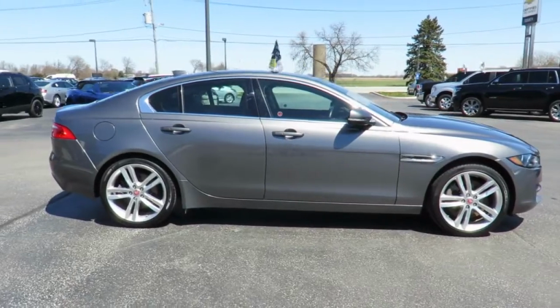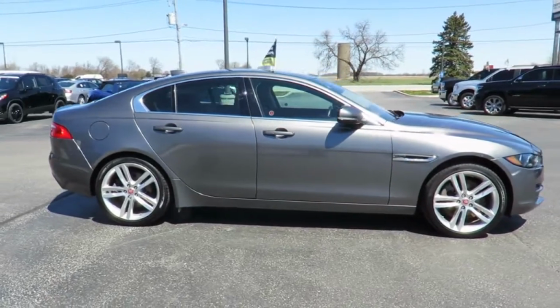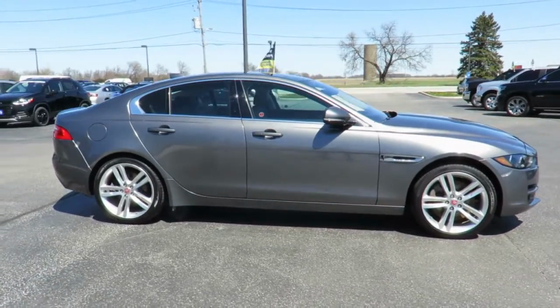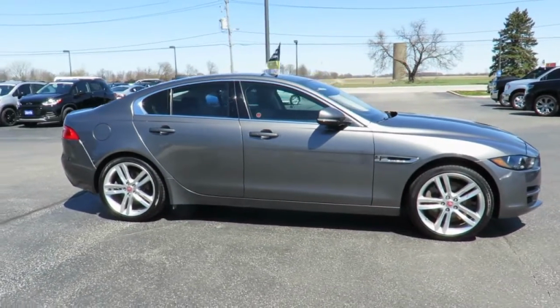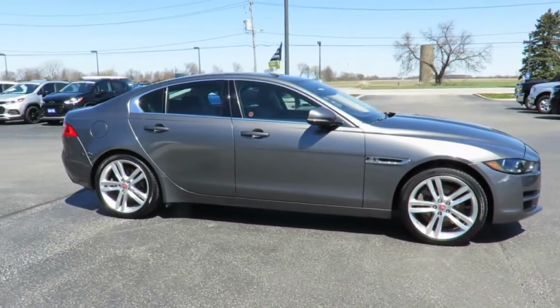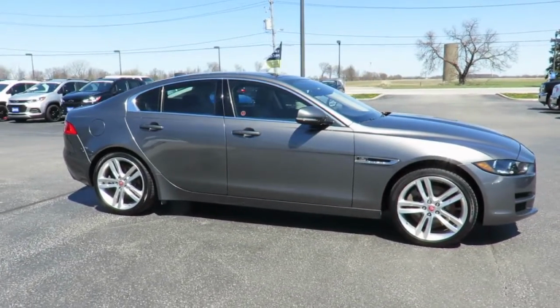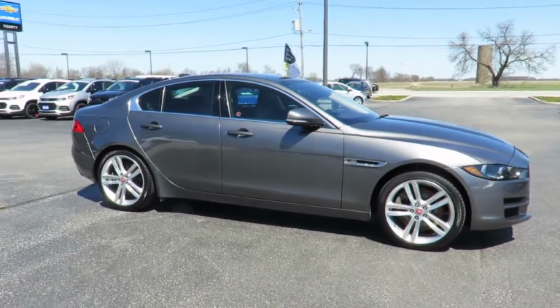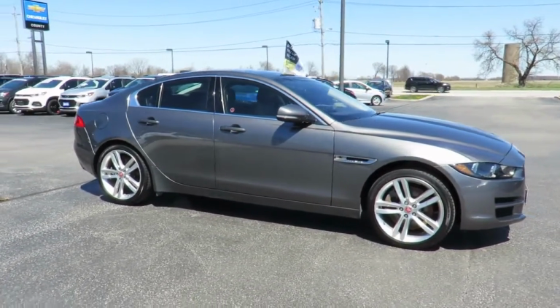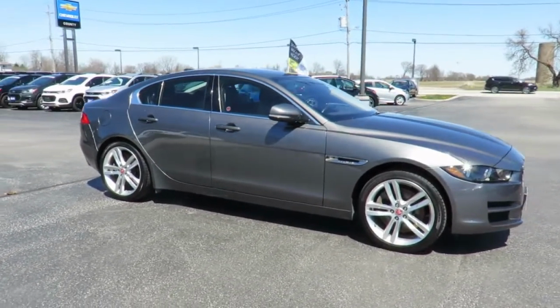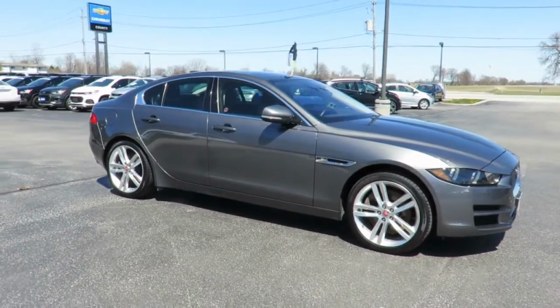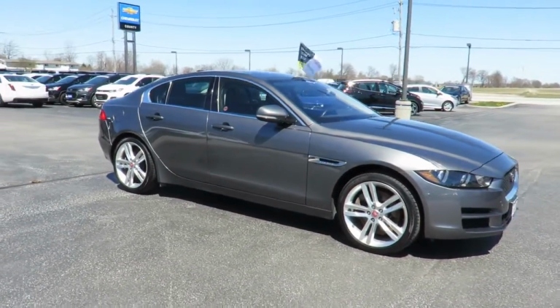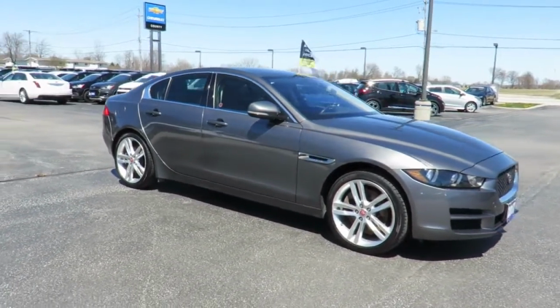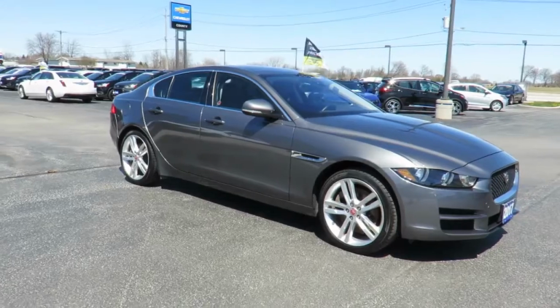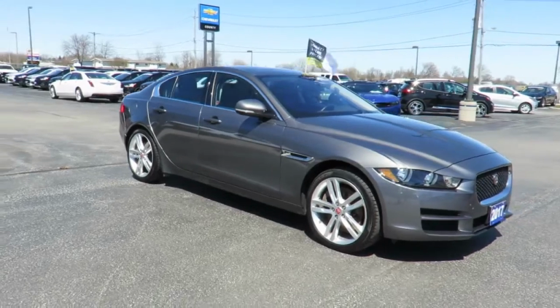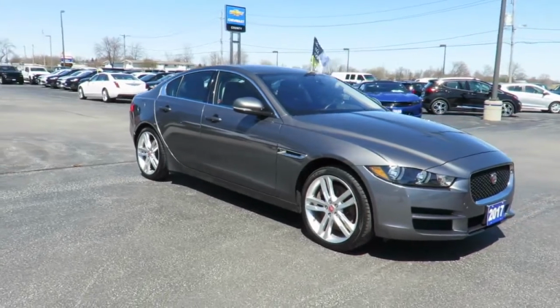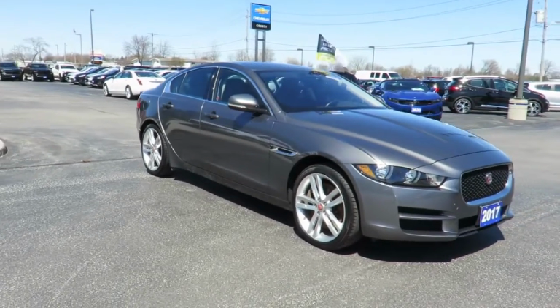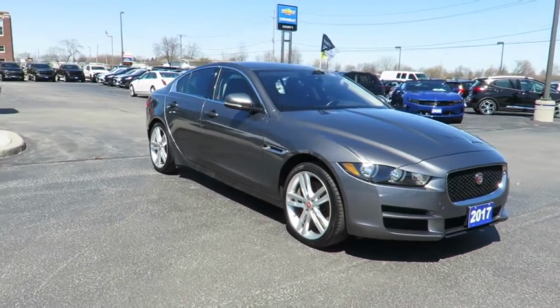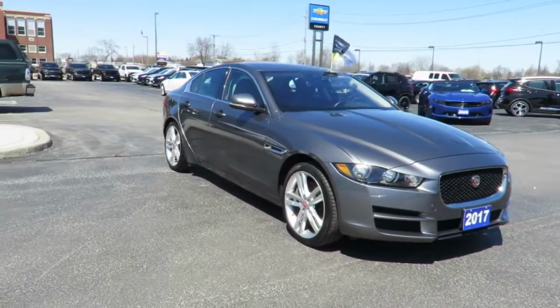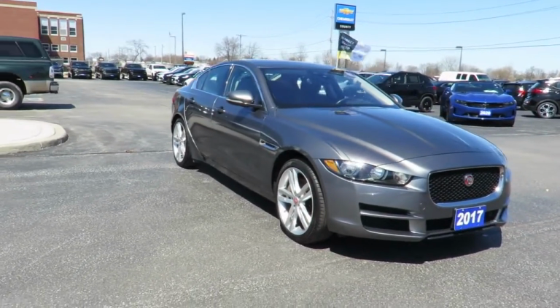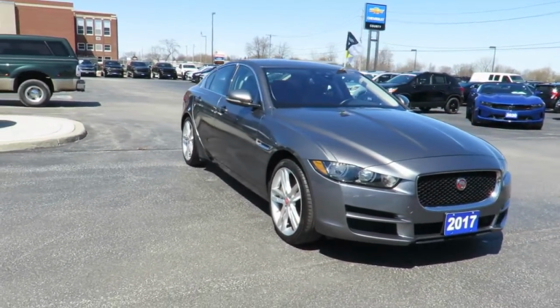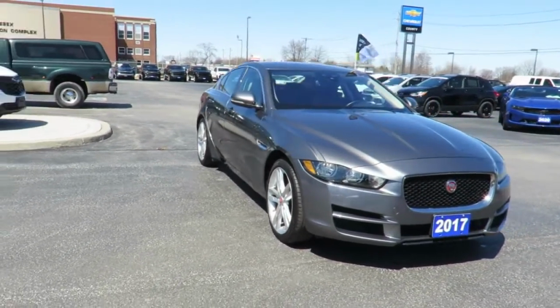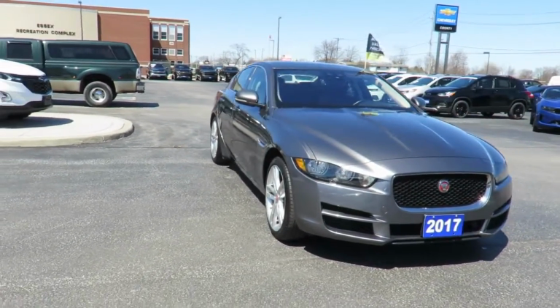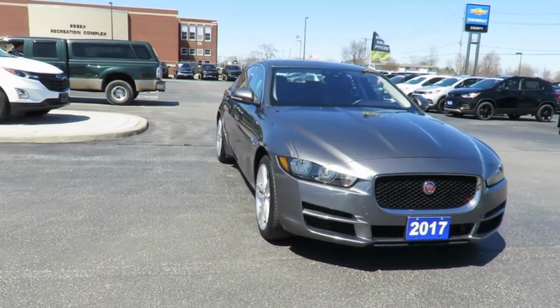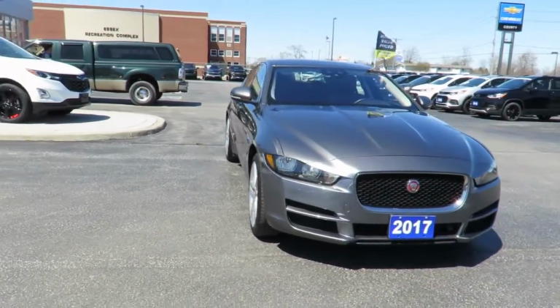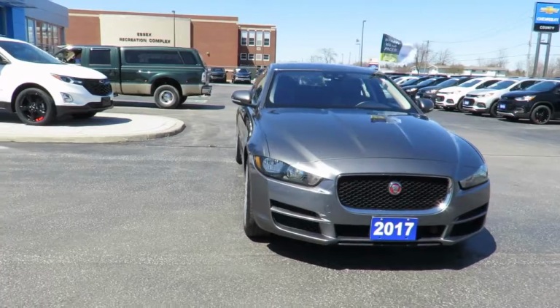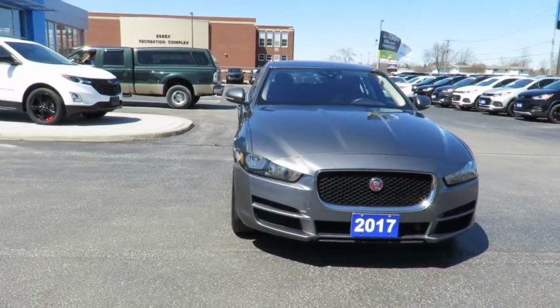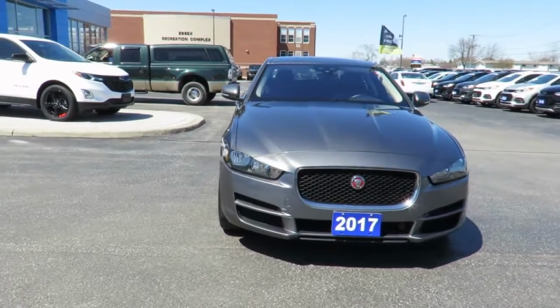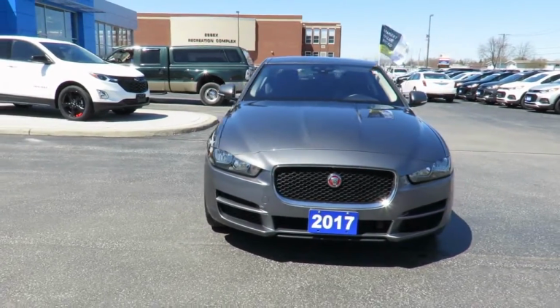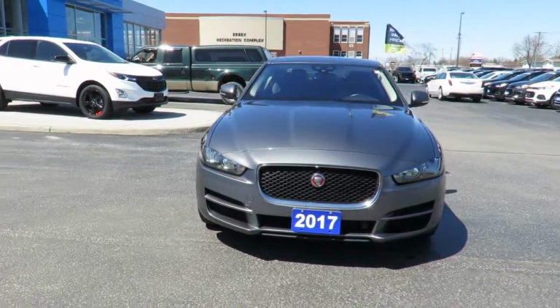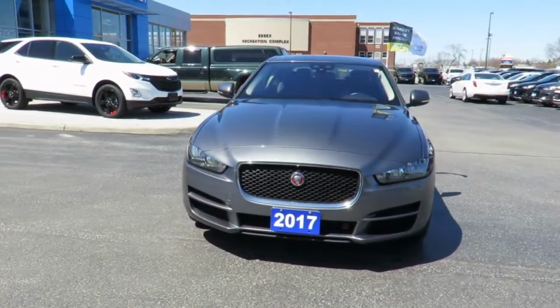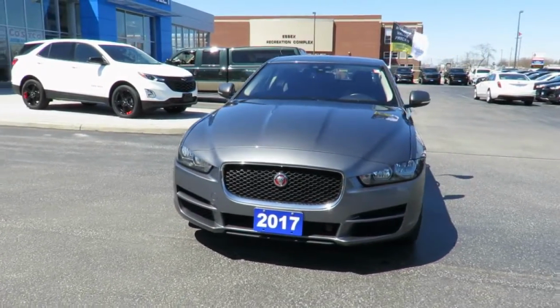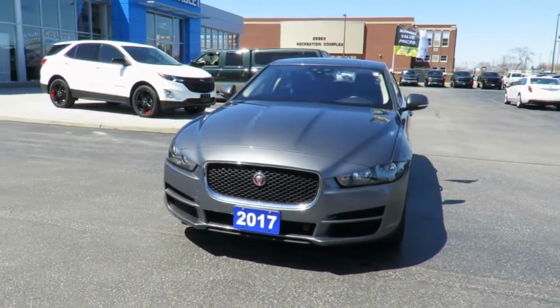Also, all our vehicles are market value priced, which means we're always priced below the competition. There's no need to worry about negotiating a great deal because we've priced all our pre-owned vehicles aggressively in order to give you the best price up front.